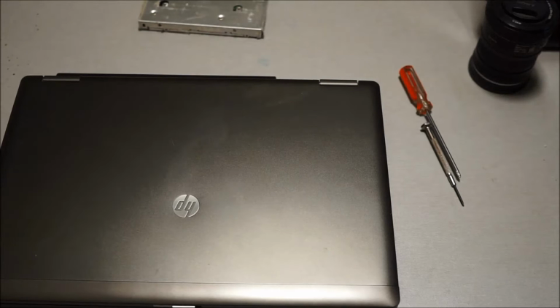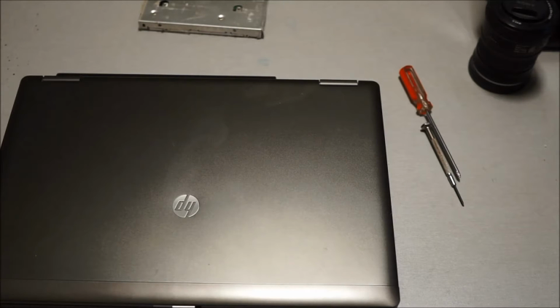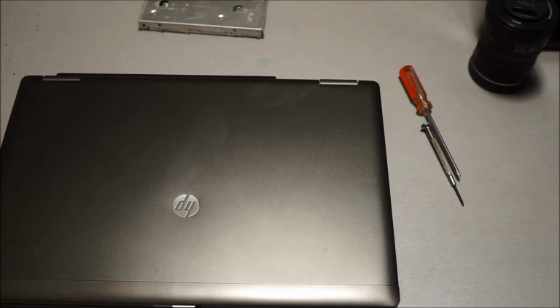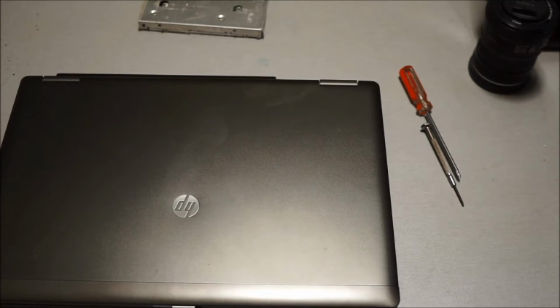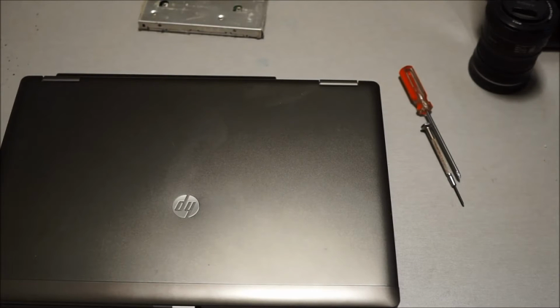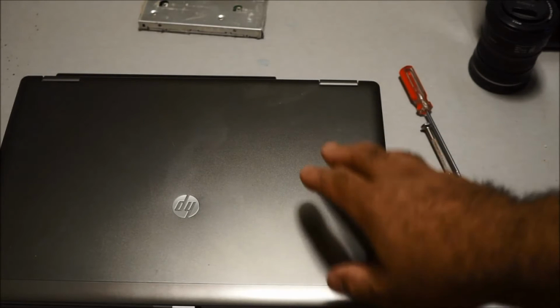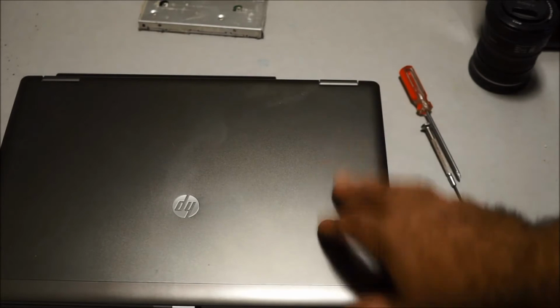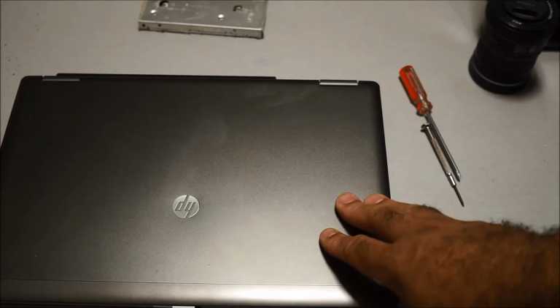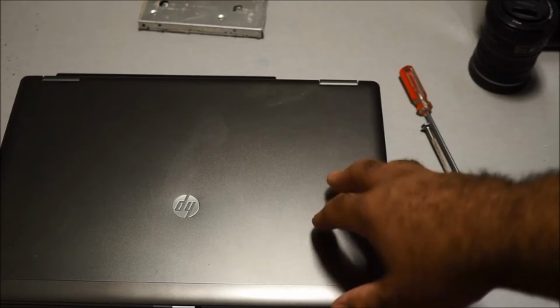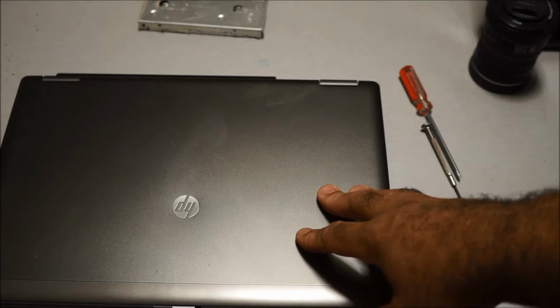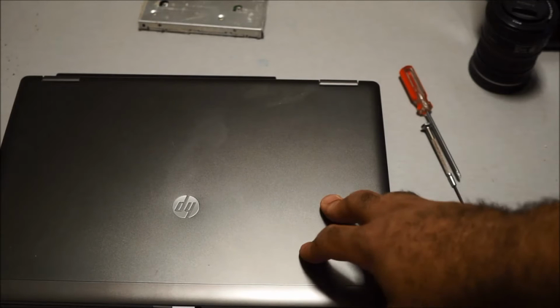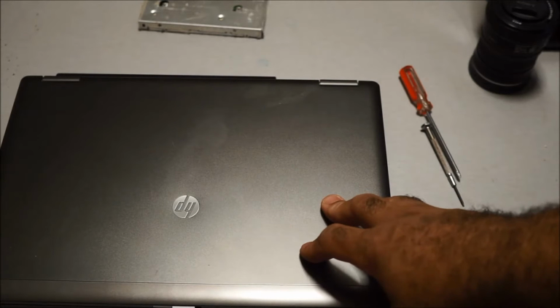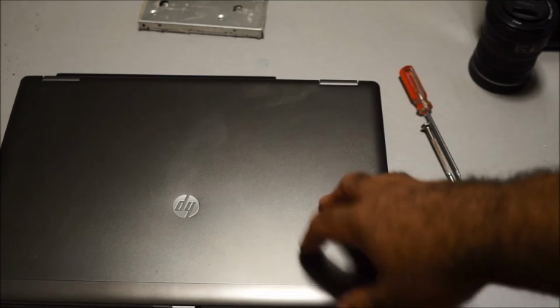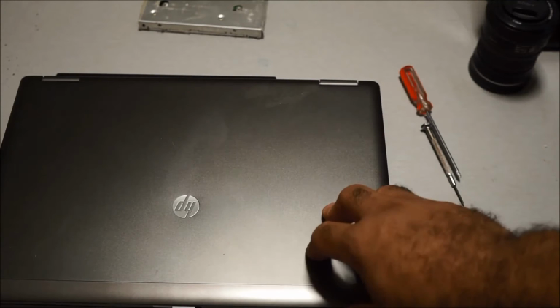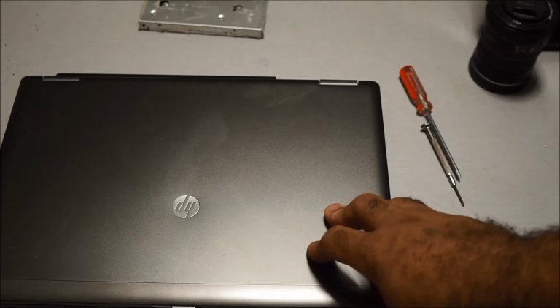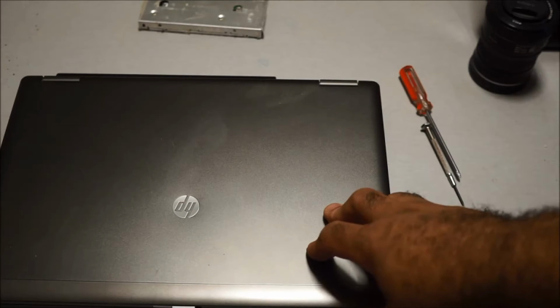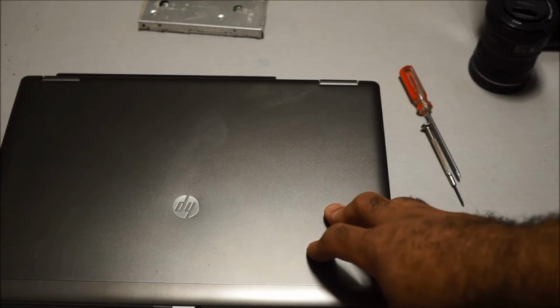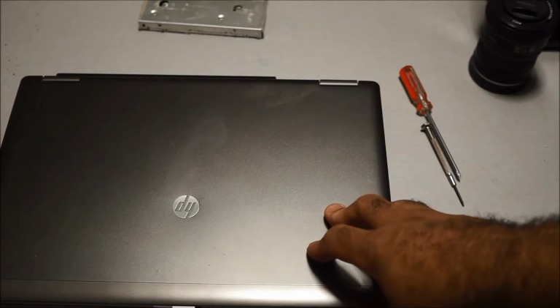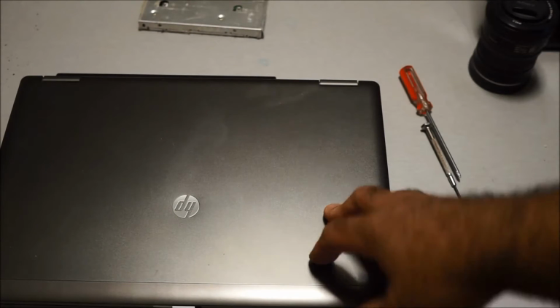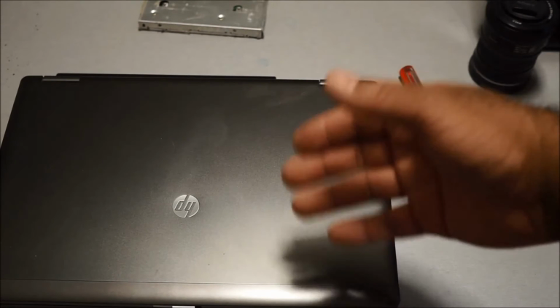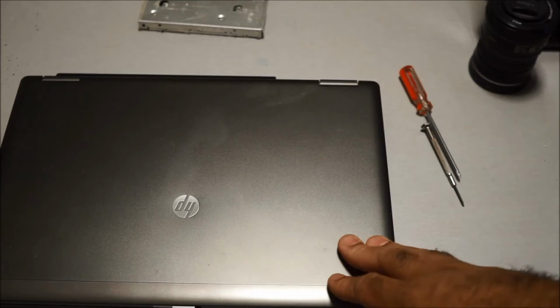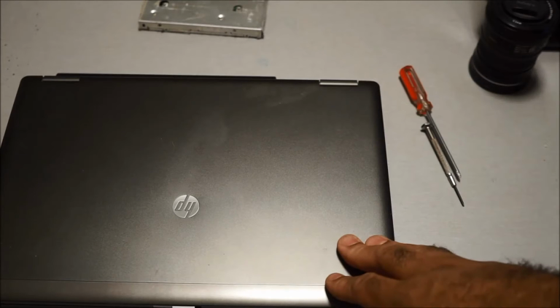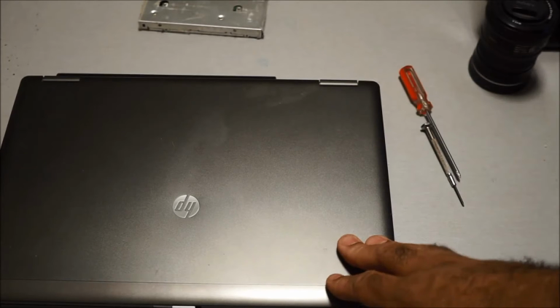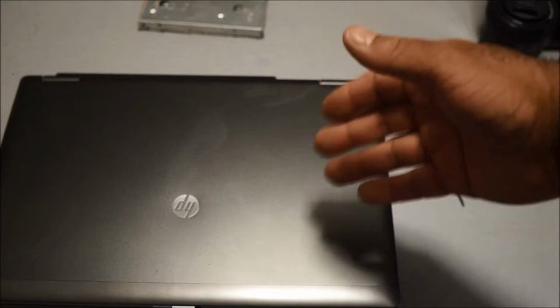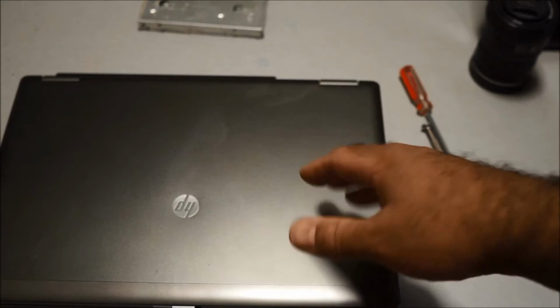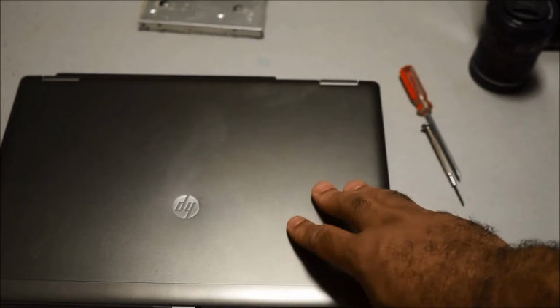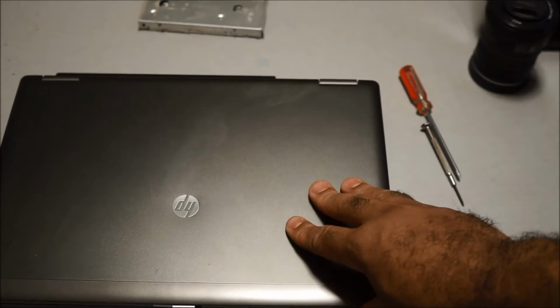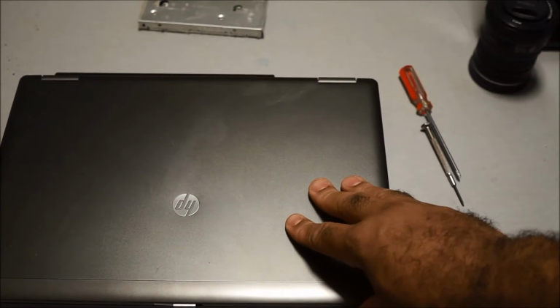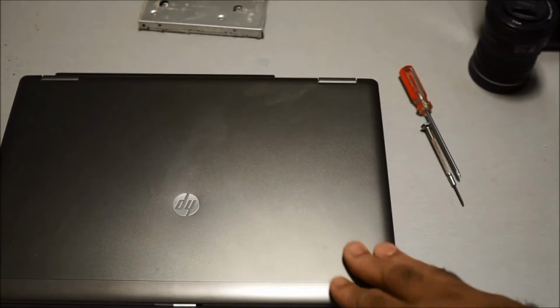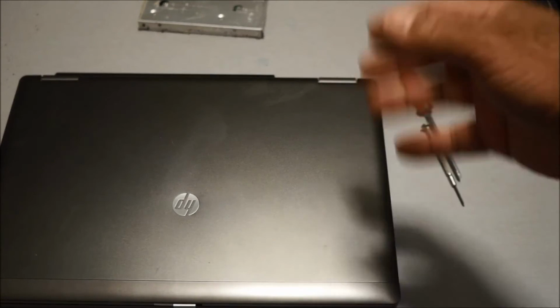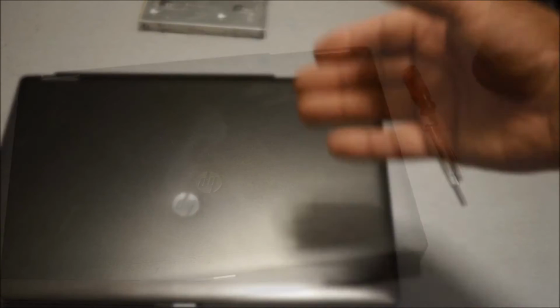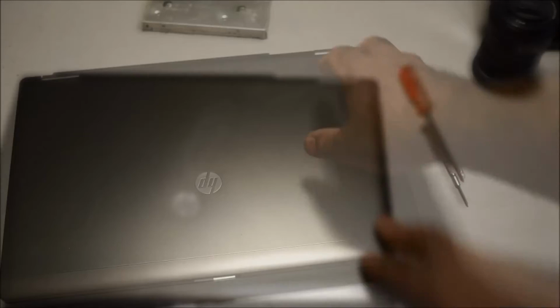Hello, I'm making this video to show you how to remove the optical drive from your HP 6063B ProBook, and I'm also going to show you how you can actually increase the storage of this laptop just by removing the optical drive.